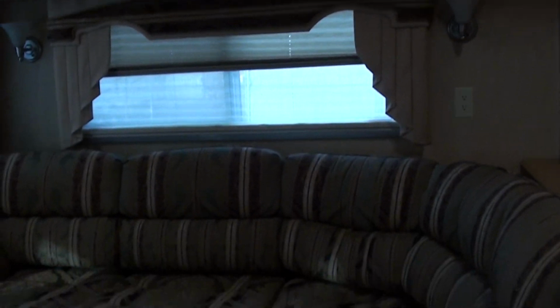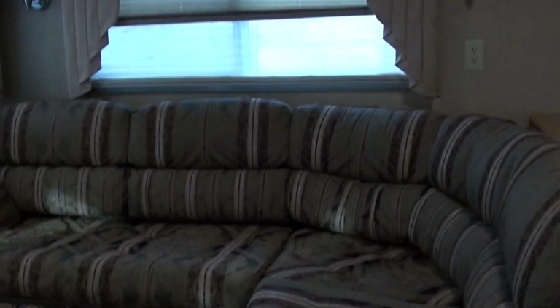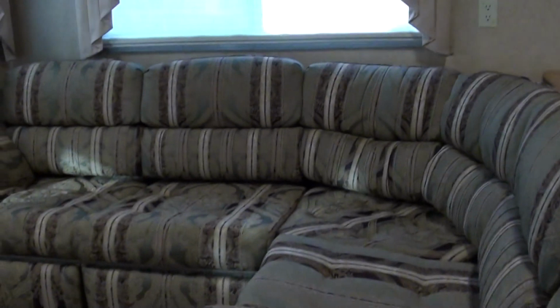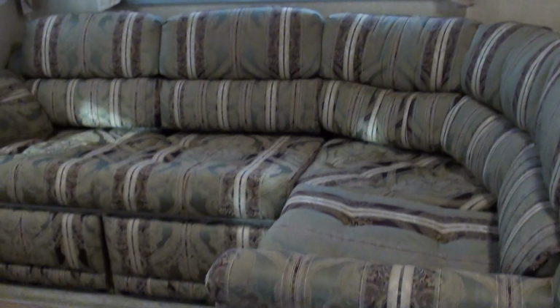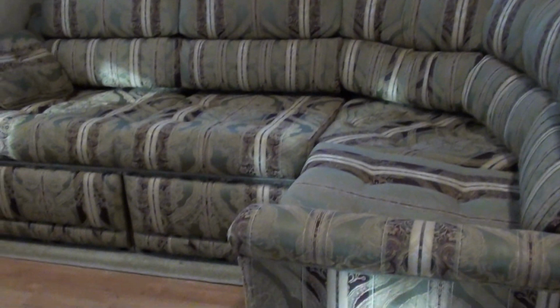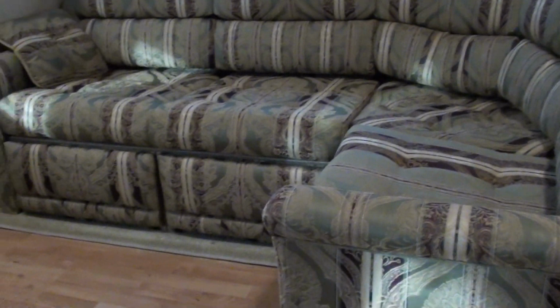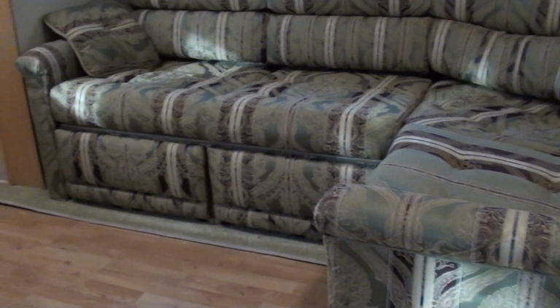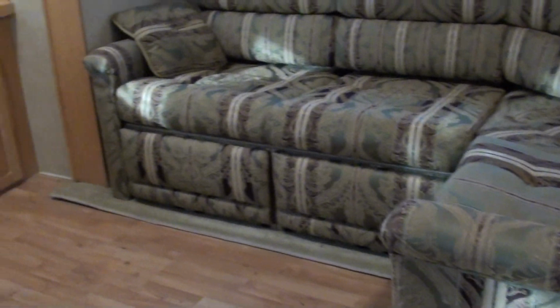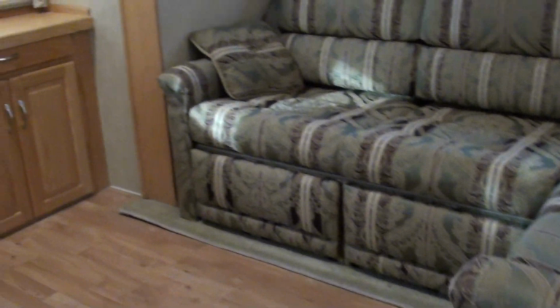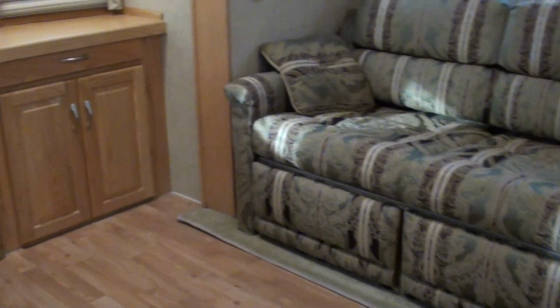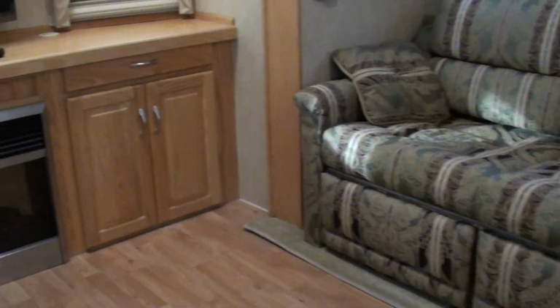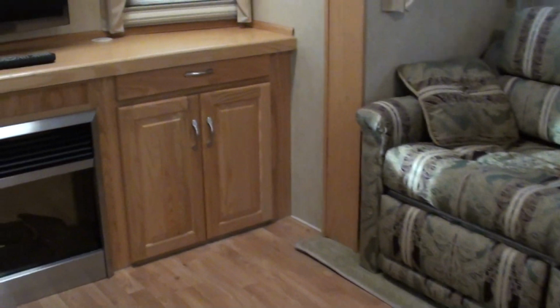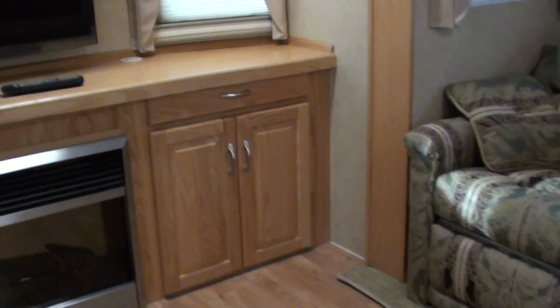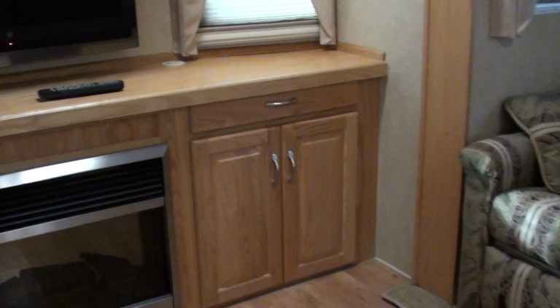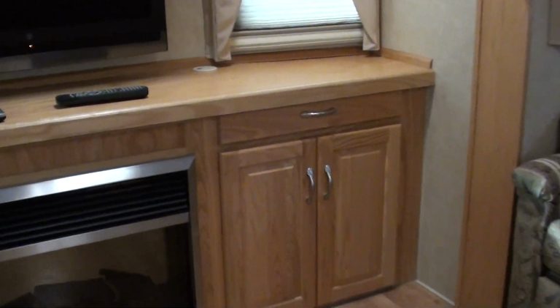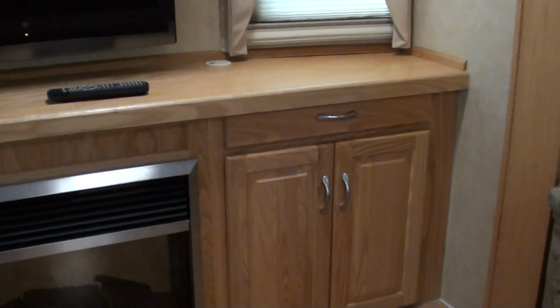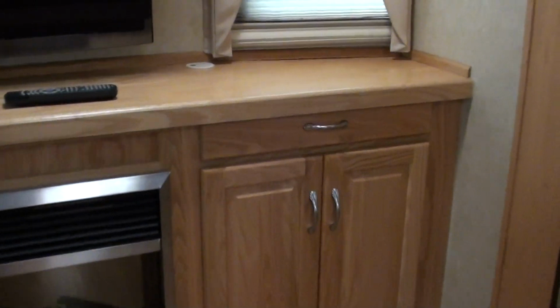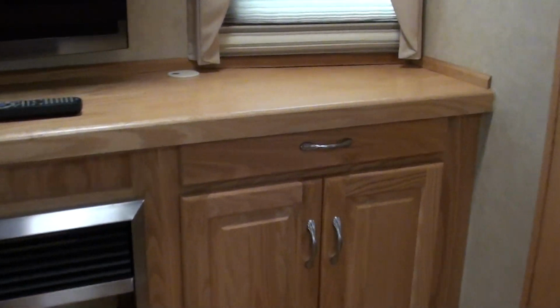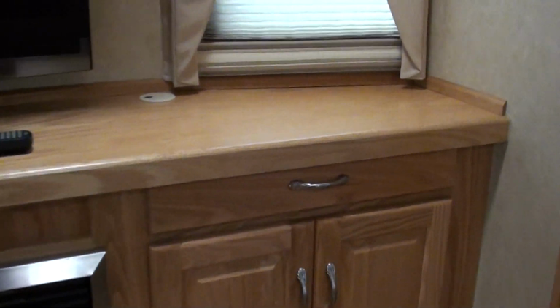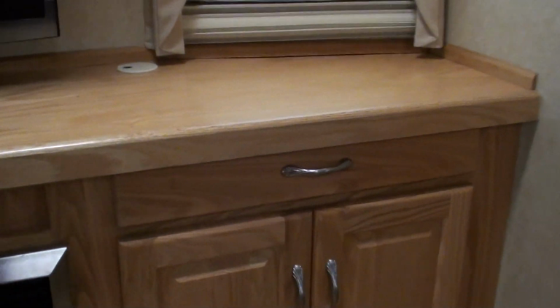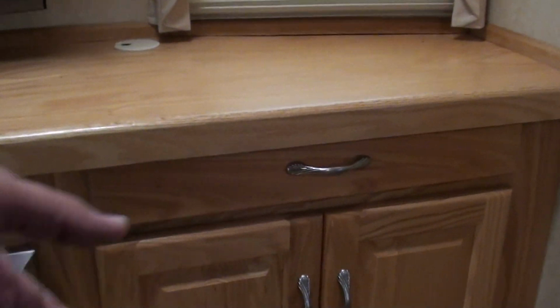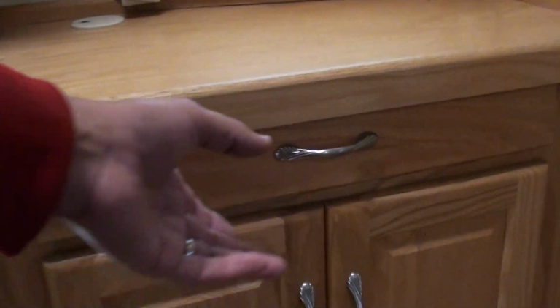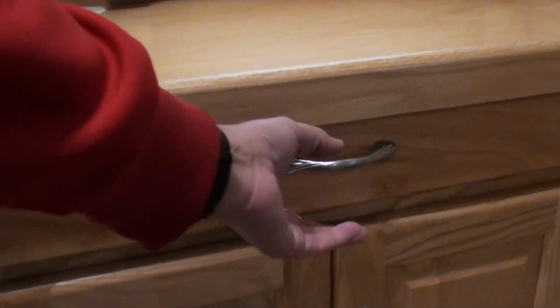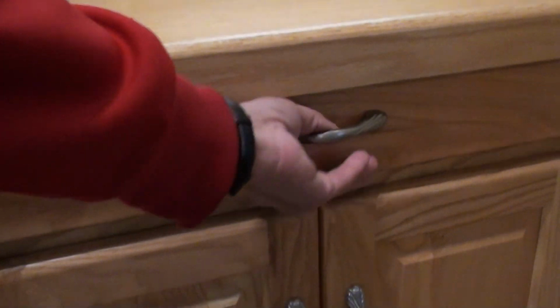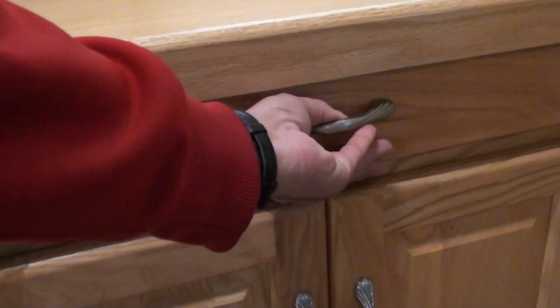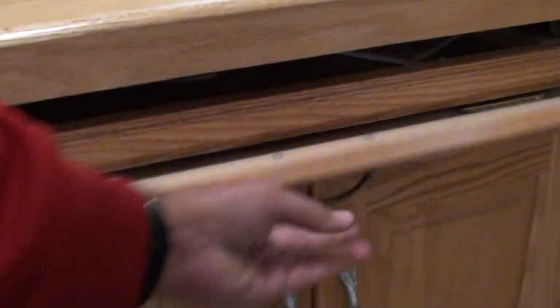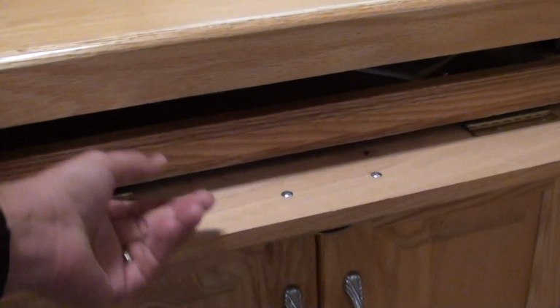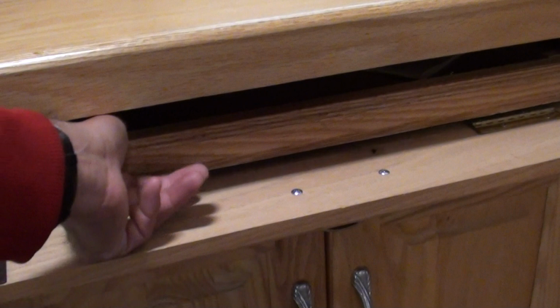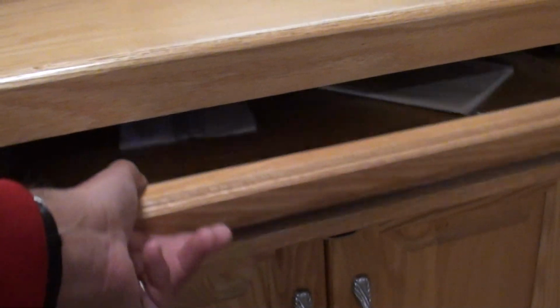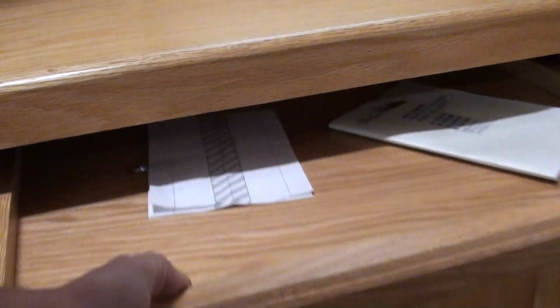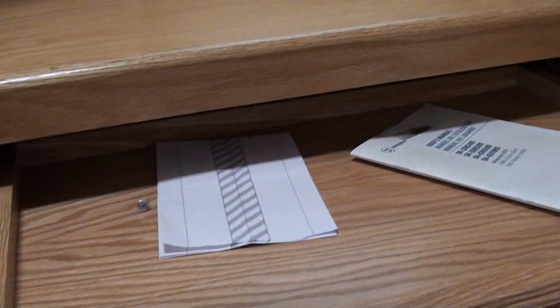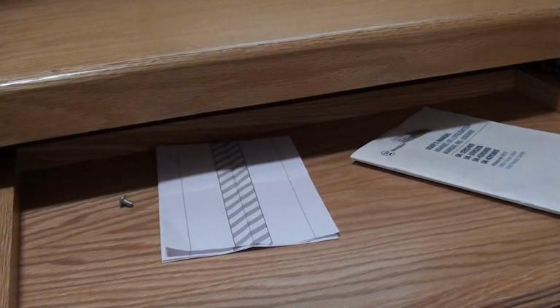There's a hide-a-bed — that's factory — that turns into a couch sleeper. Here's your computer desk. This opens up here, and that pulls on out.